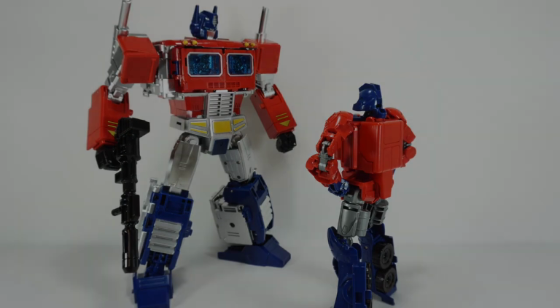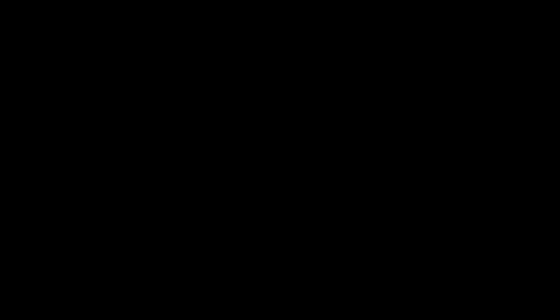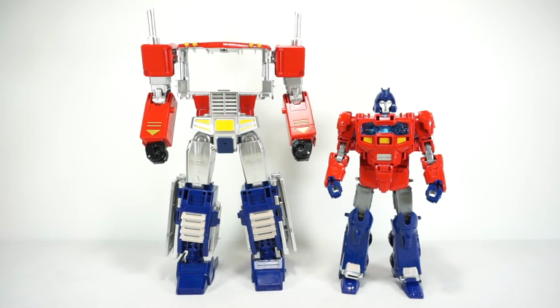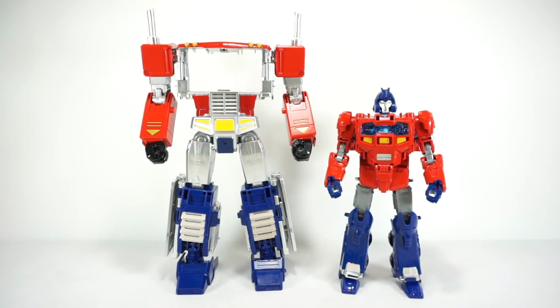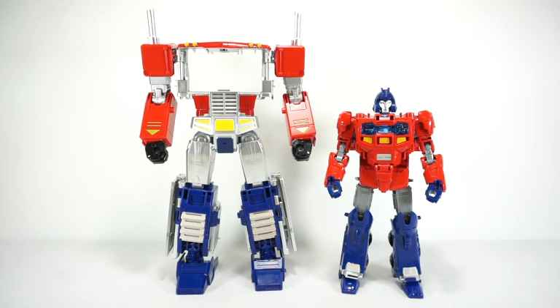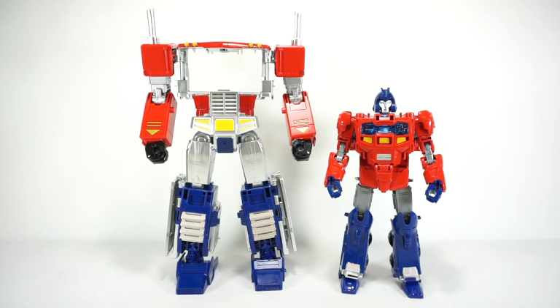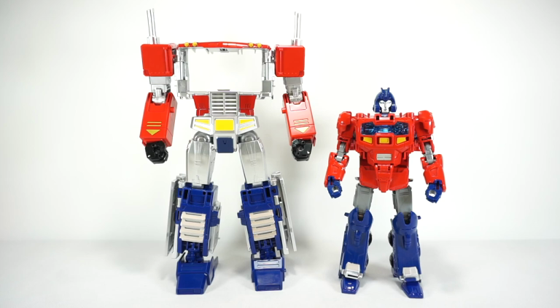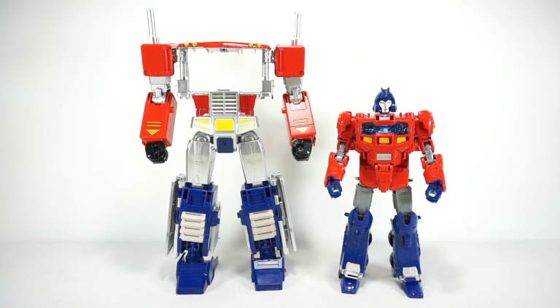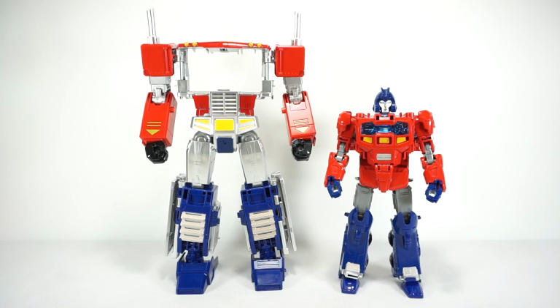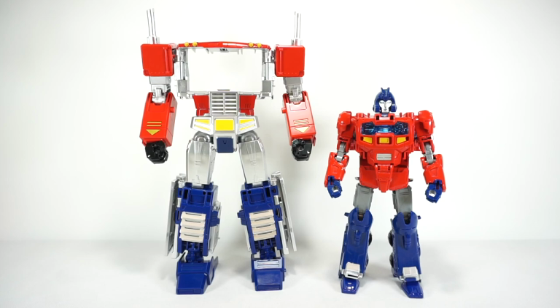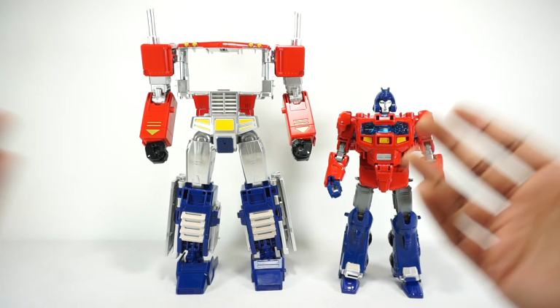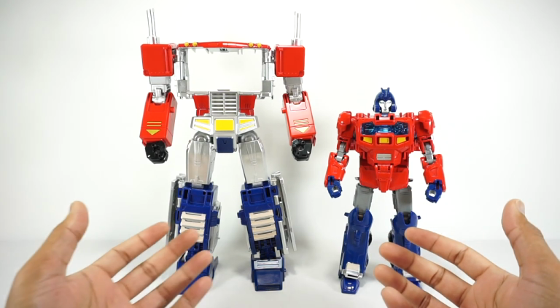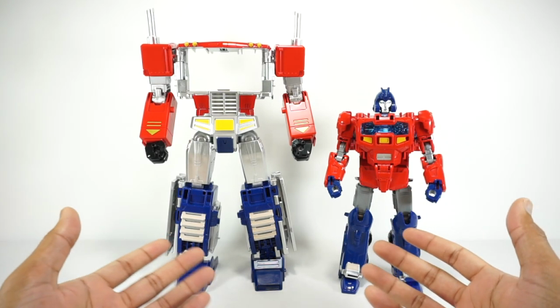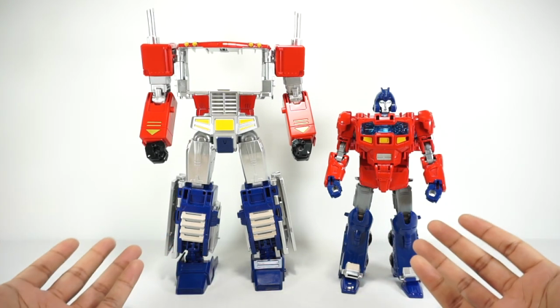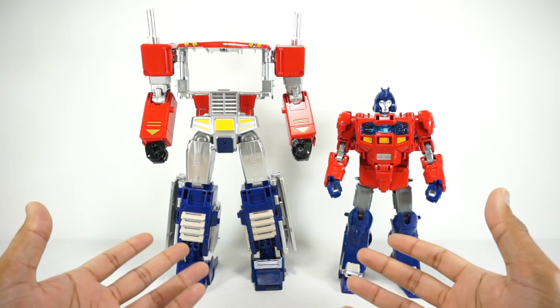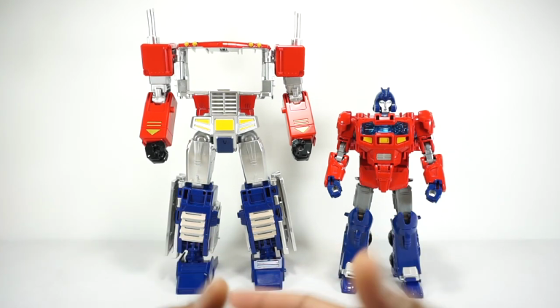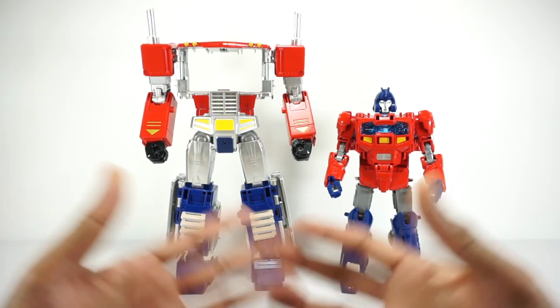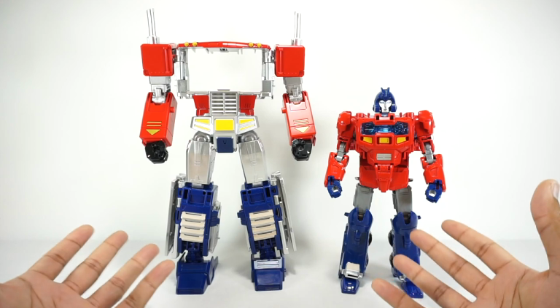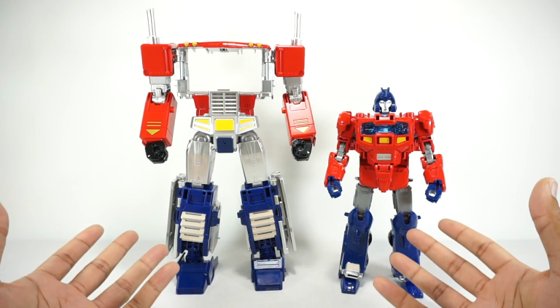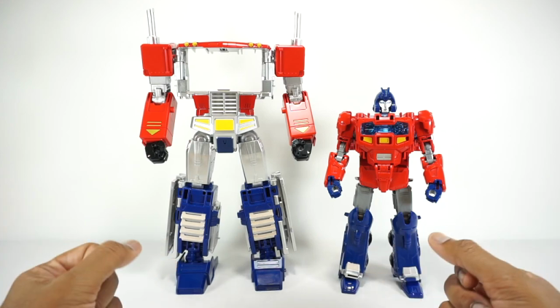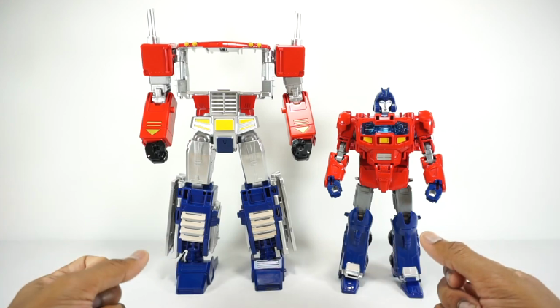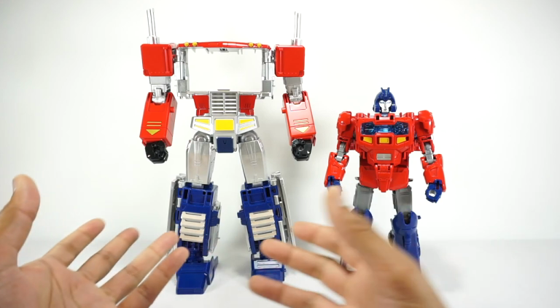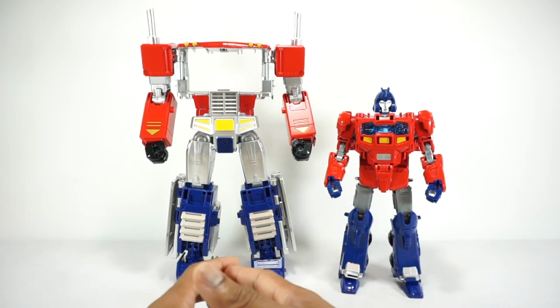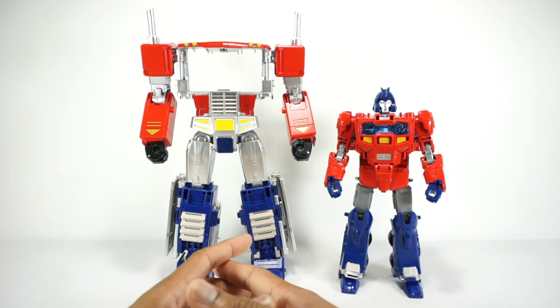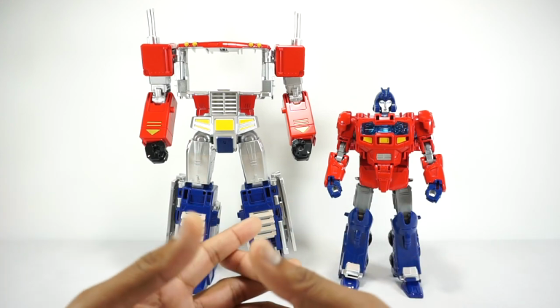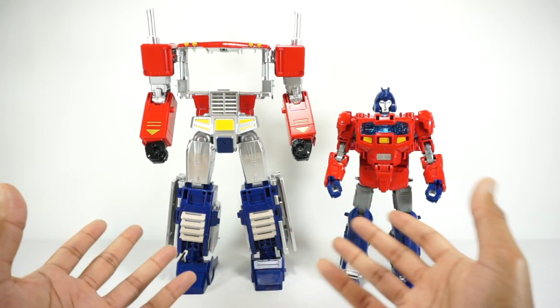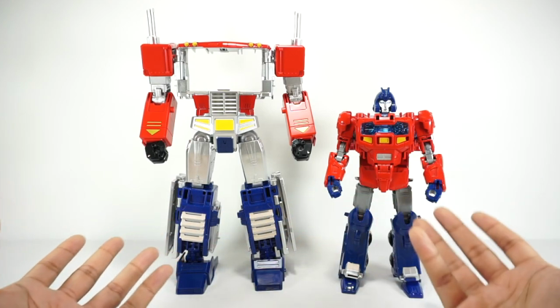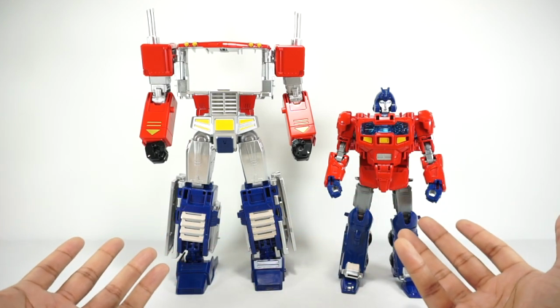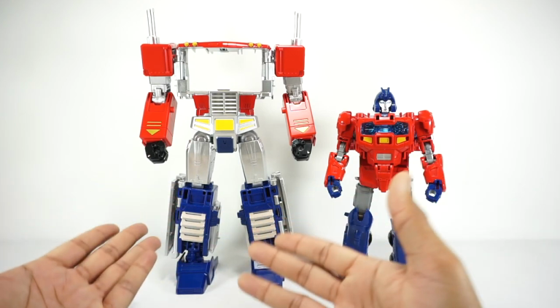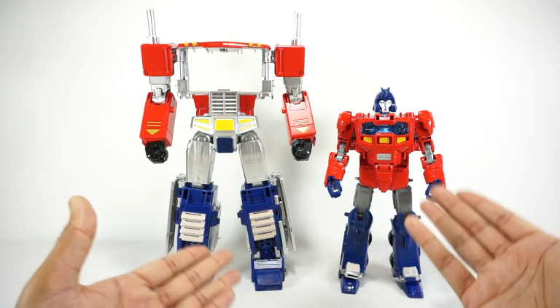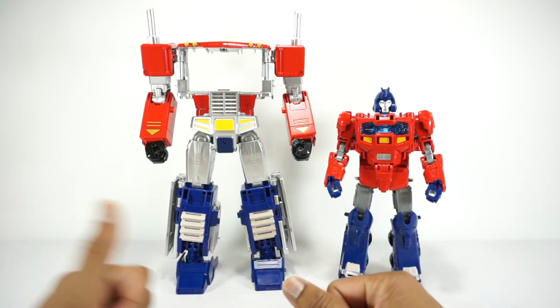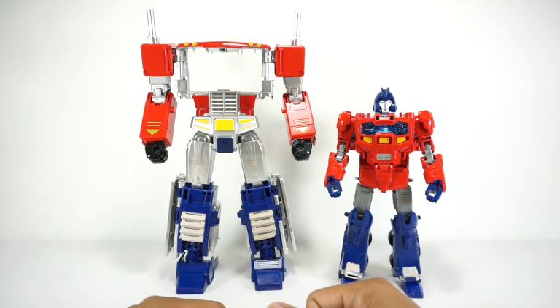What's up YouTube fans? Today we're going to take a look at the Jimmy H custom back piece for the Black Mamba, Power of the Primes, Optimus and Orion Pax.